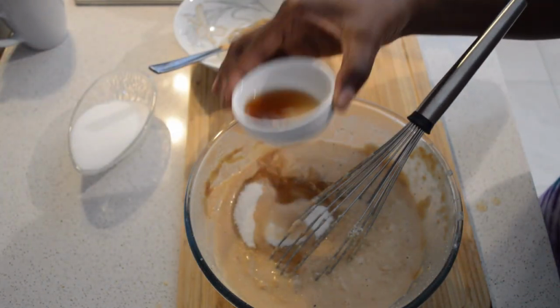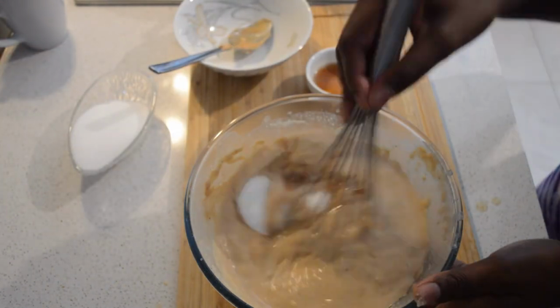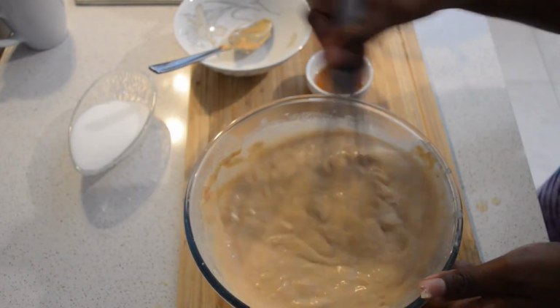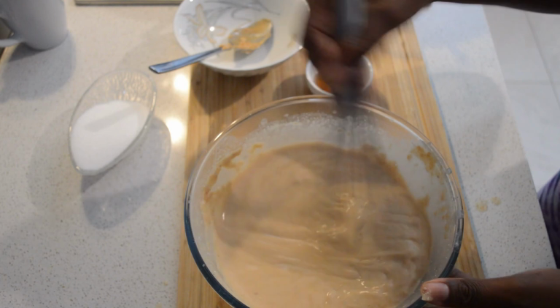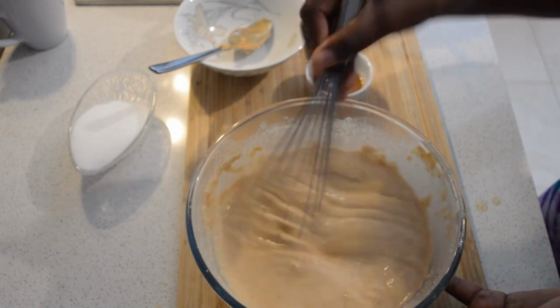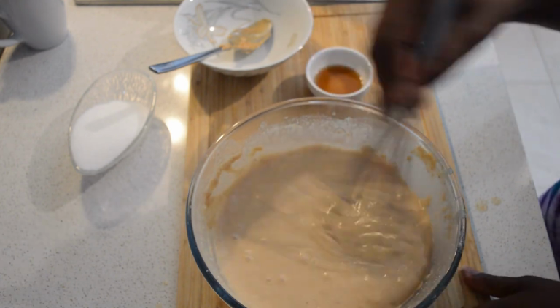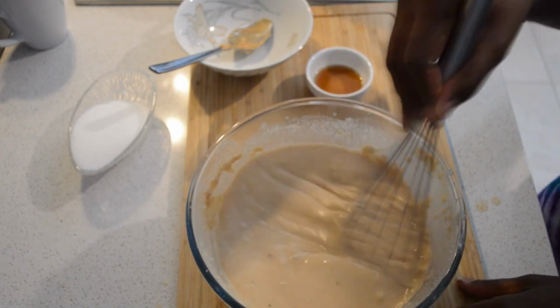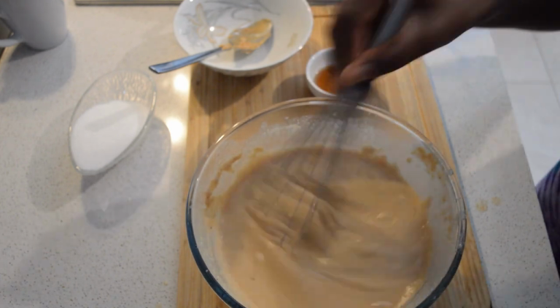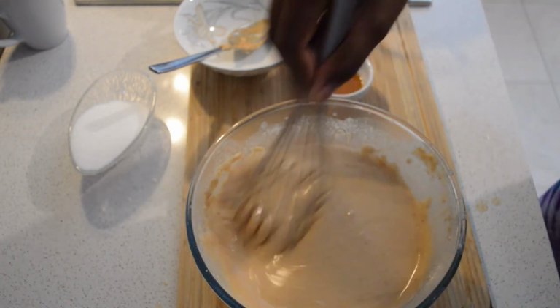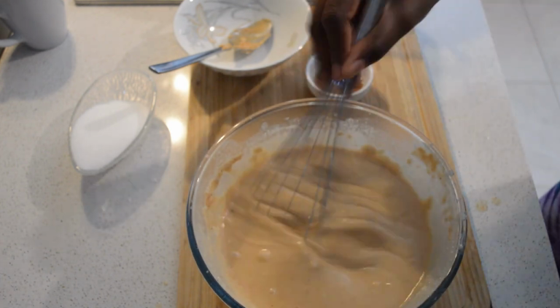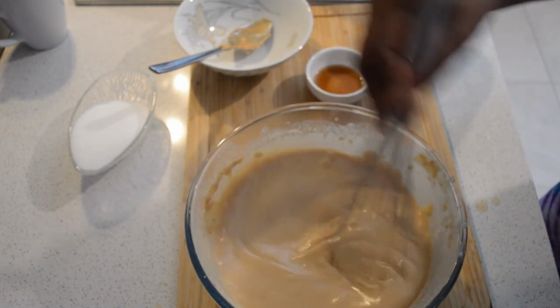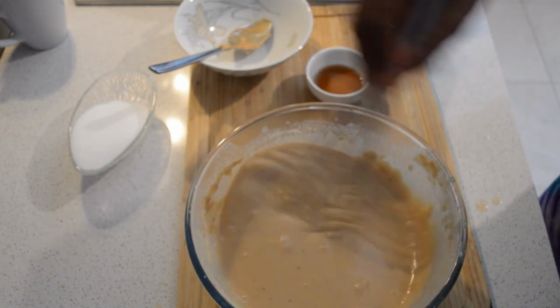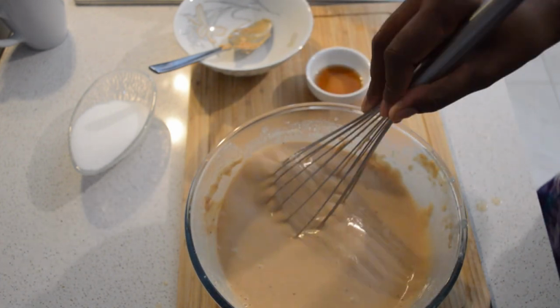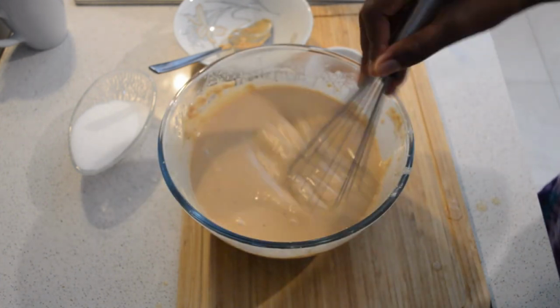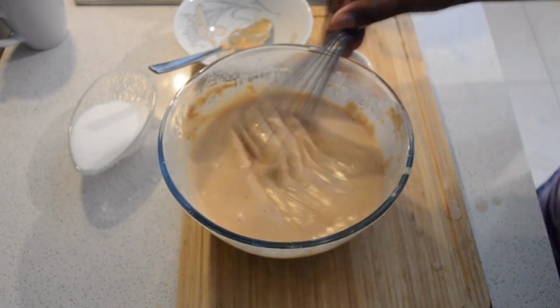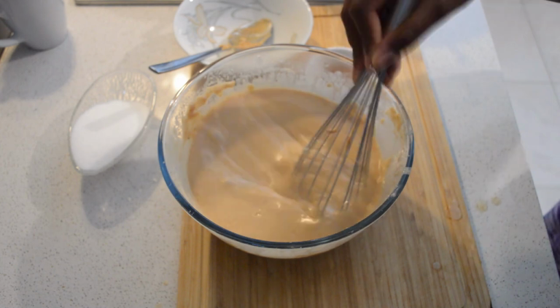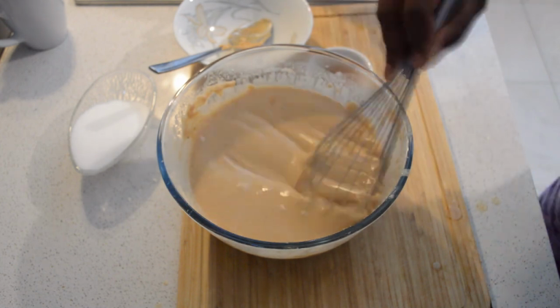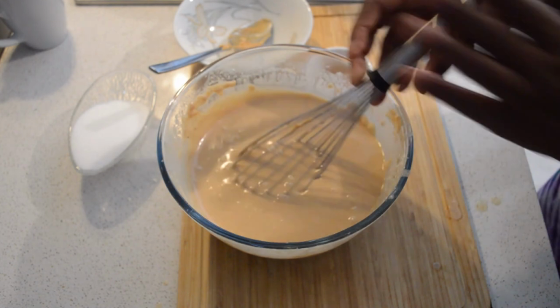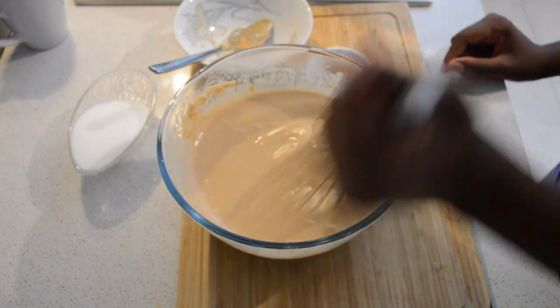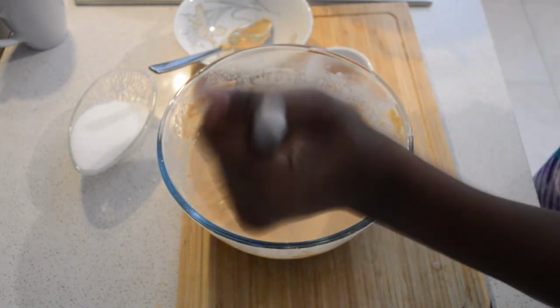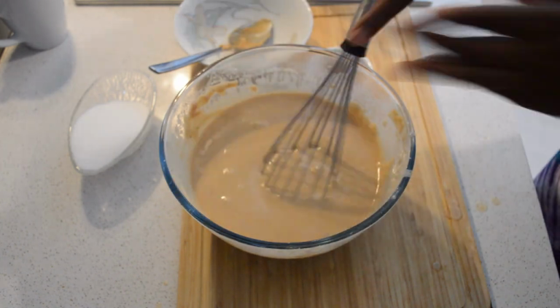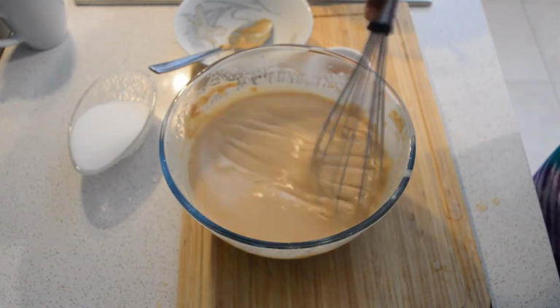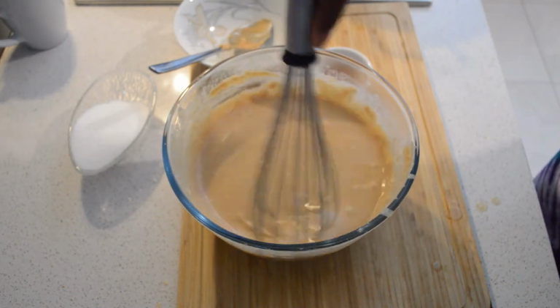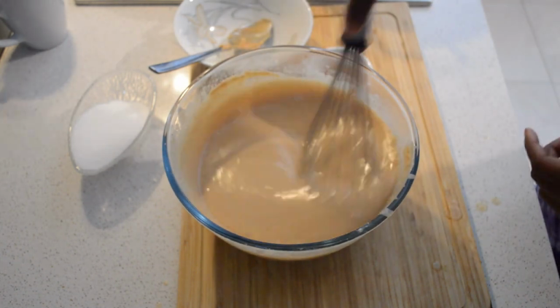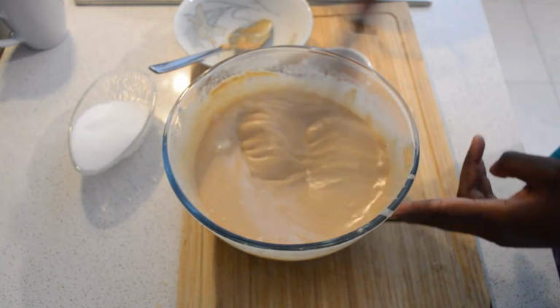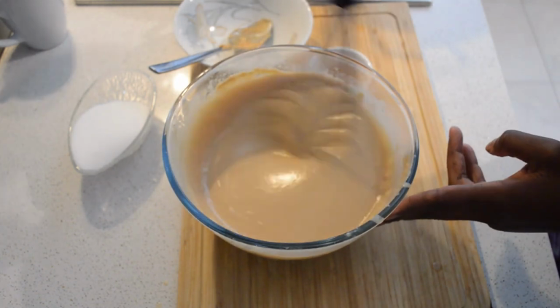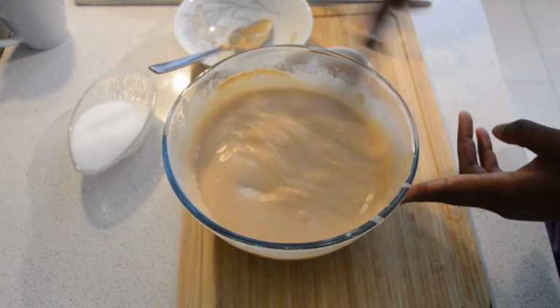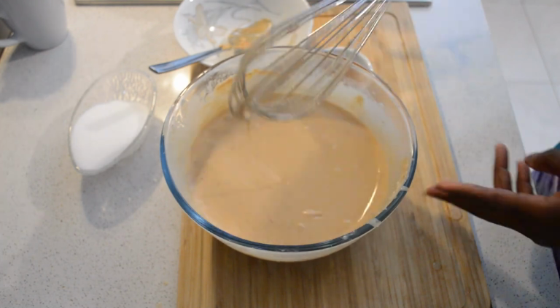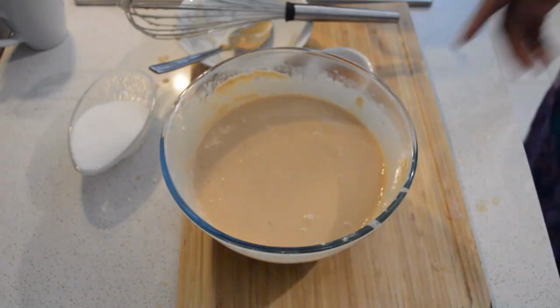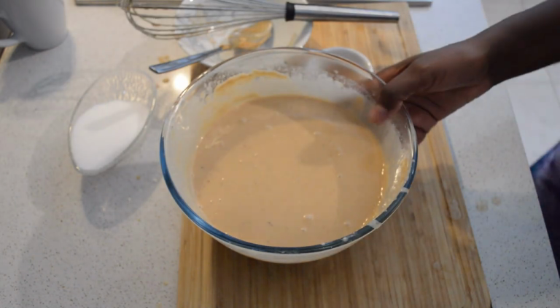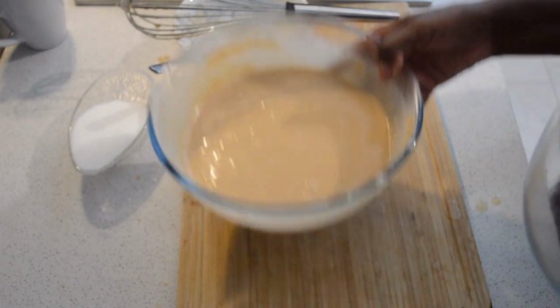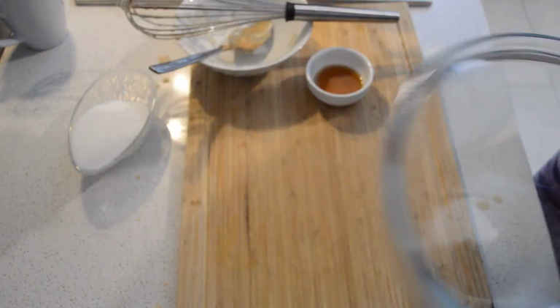I use half and two teaspoons of vanilla, then I add one teaspoon of vanilla here — which is so nice — and then mix it very well.